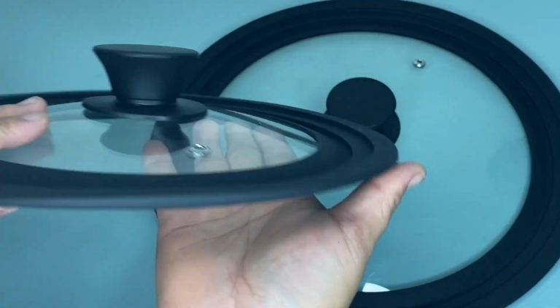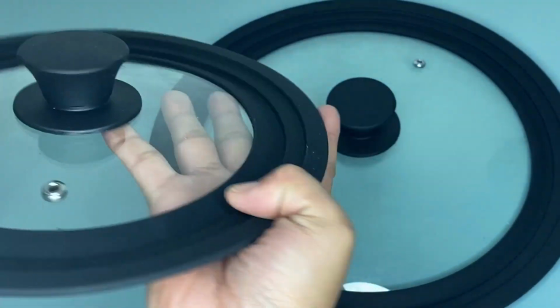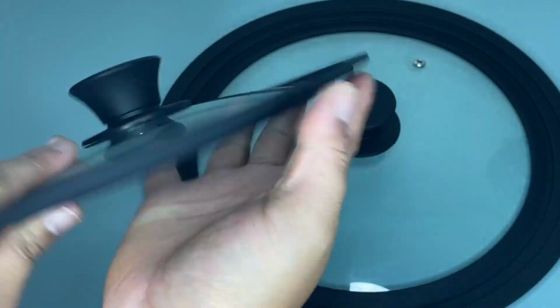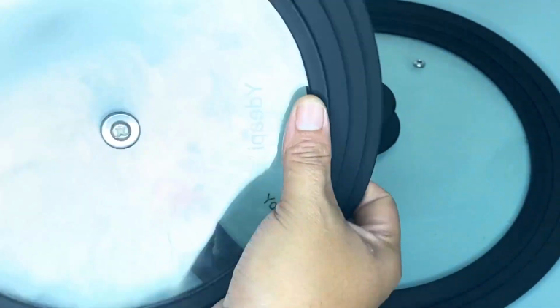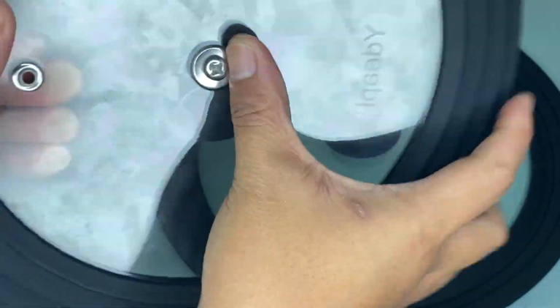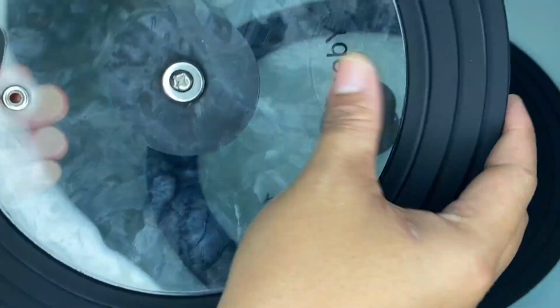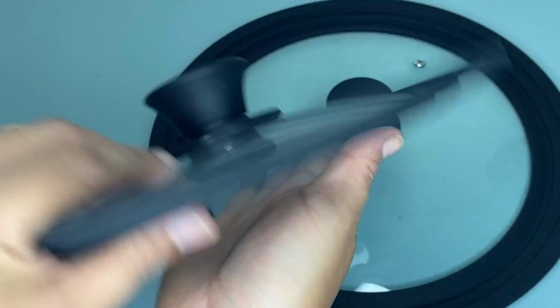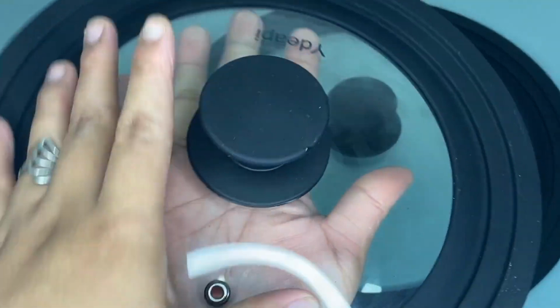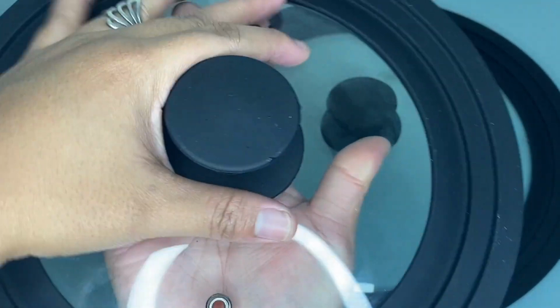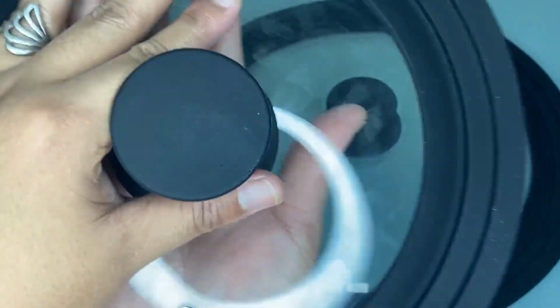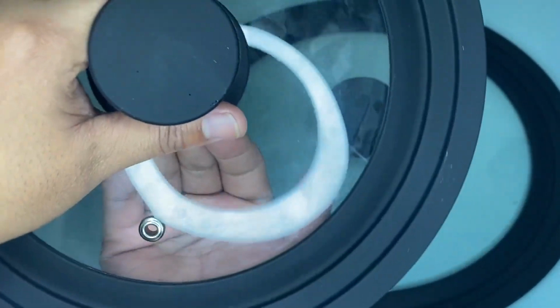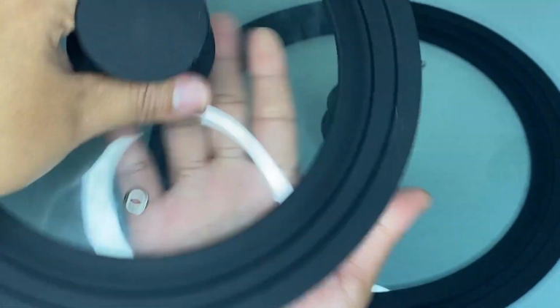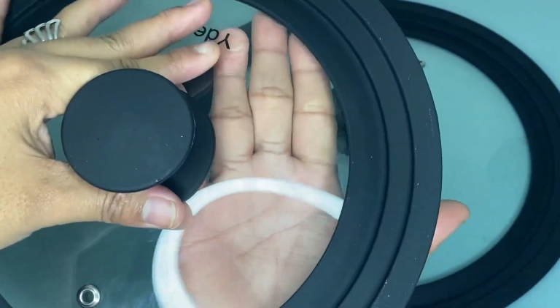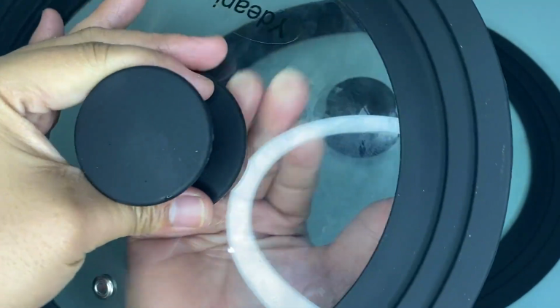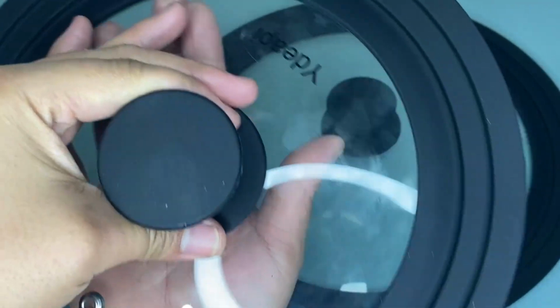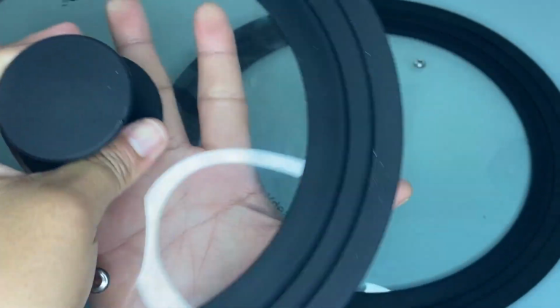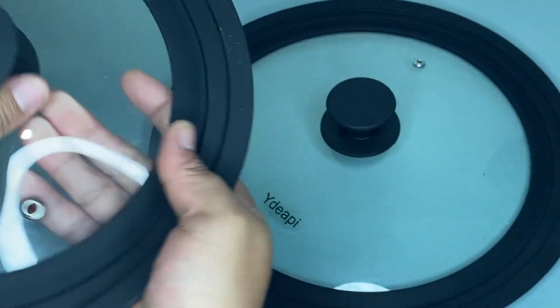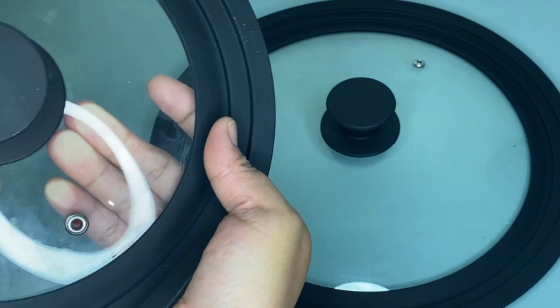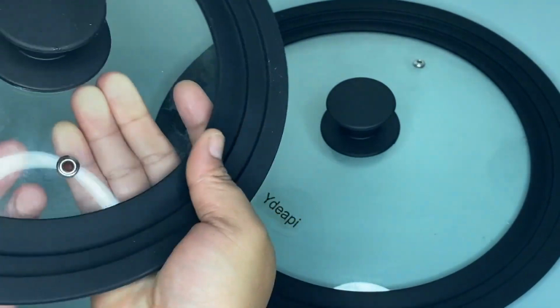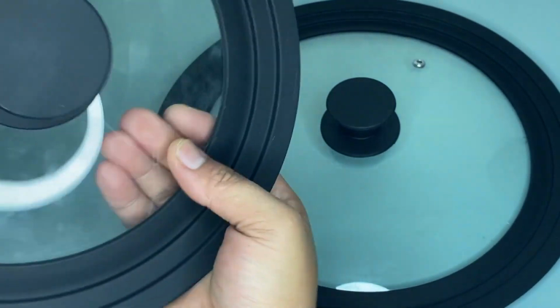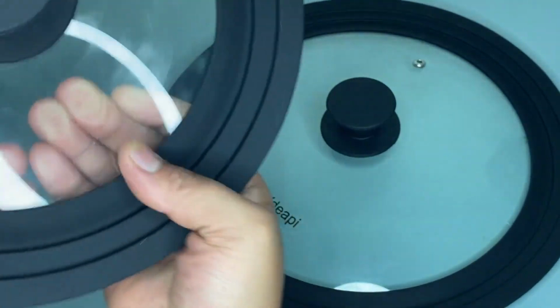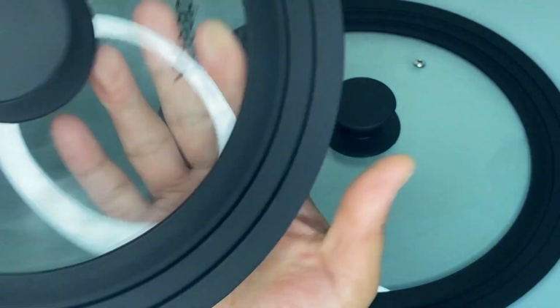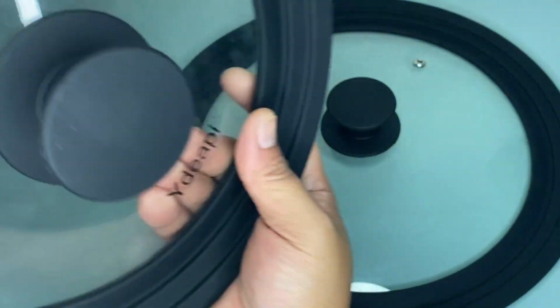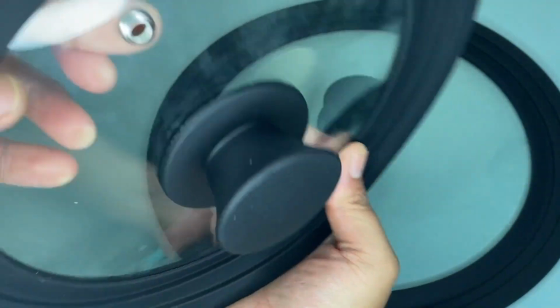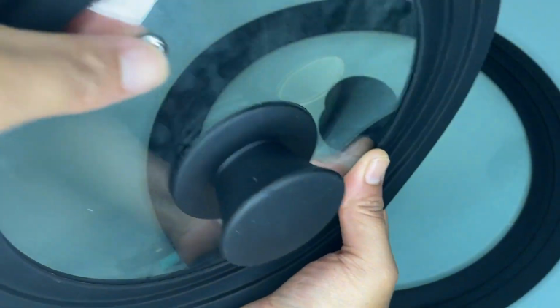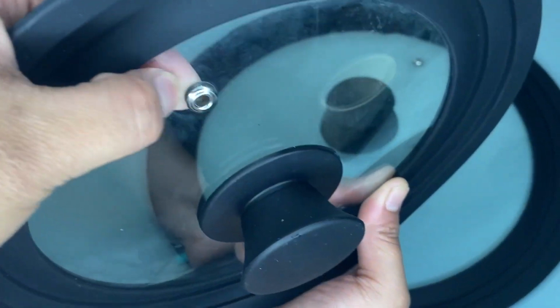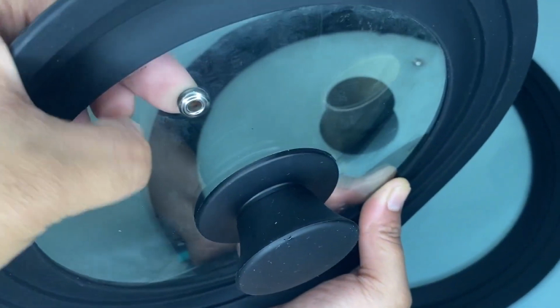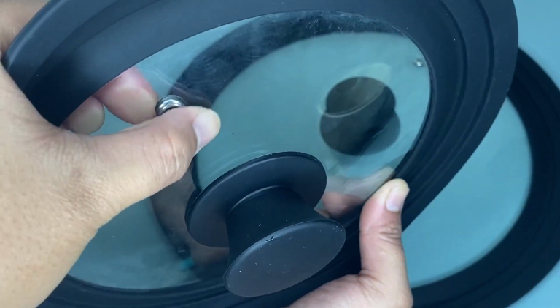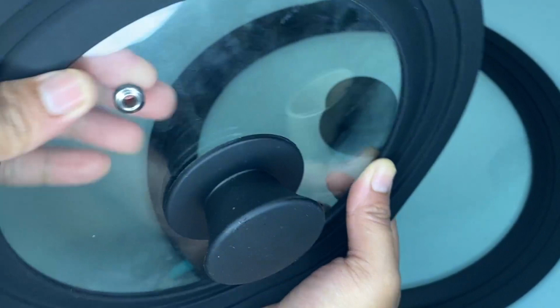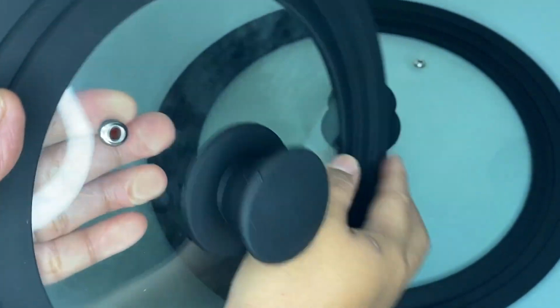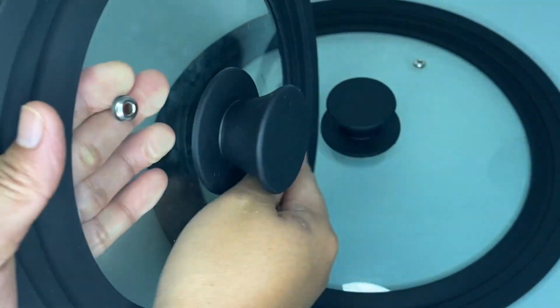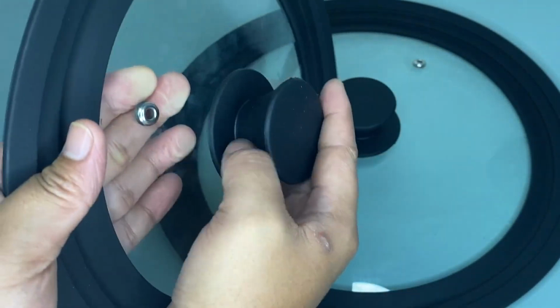The transparent glass allows you to directly monitor the cooking progress without removing the skillet lid. As you can see, this steam vent hole releases excess steam.